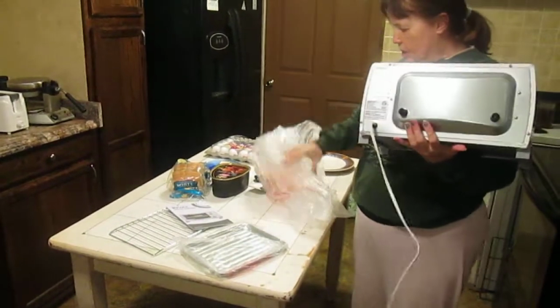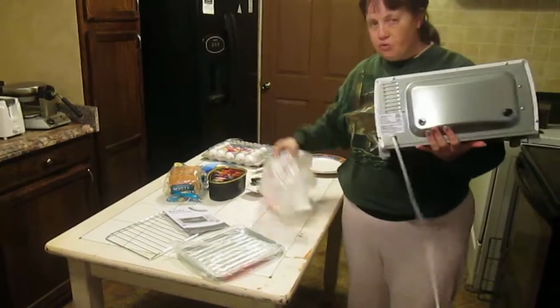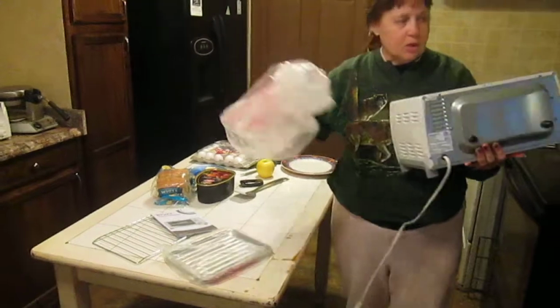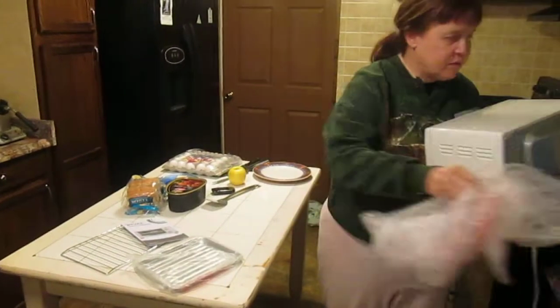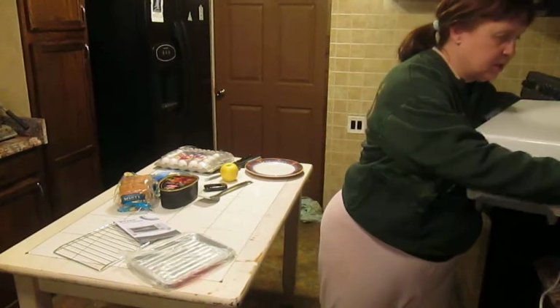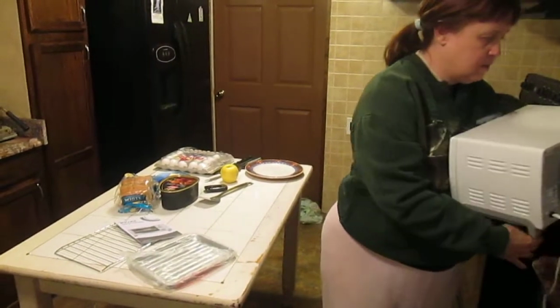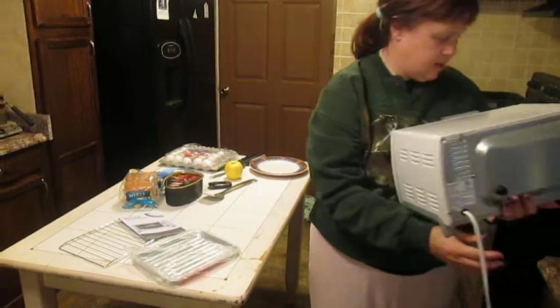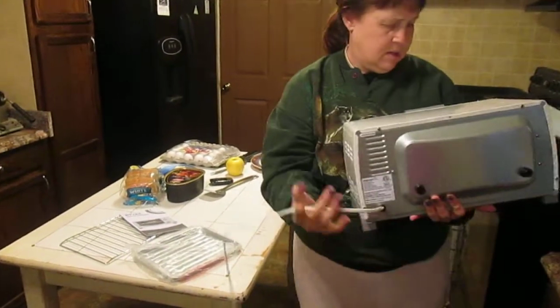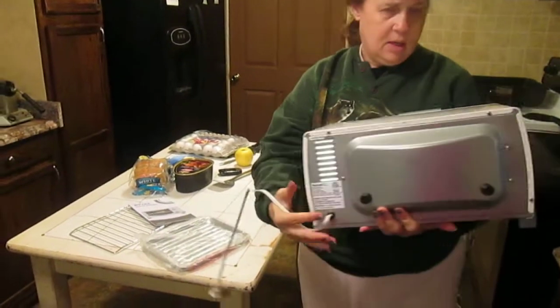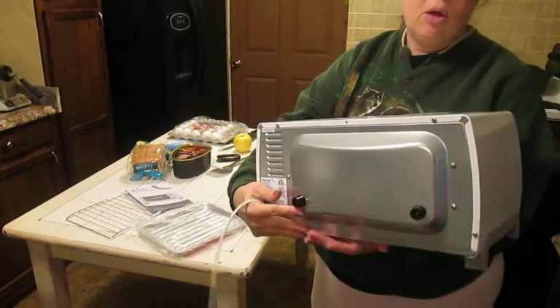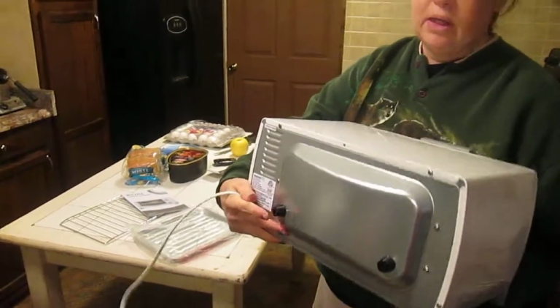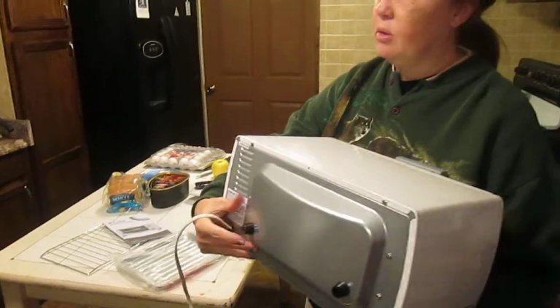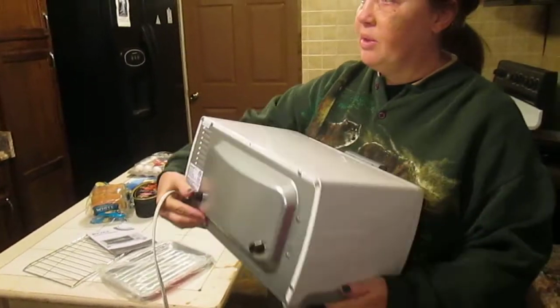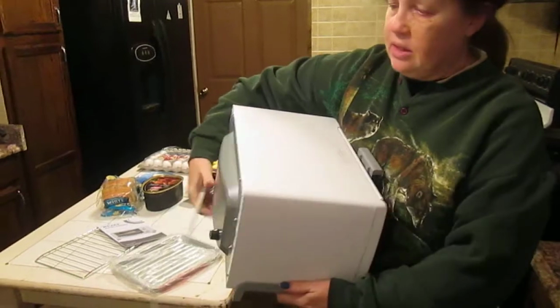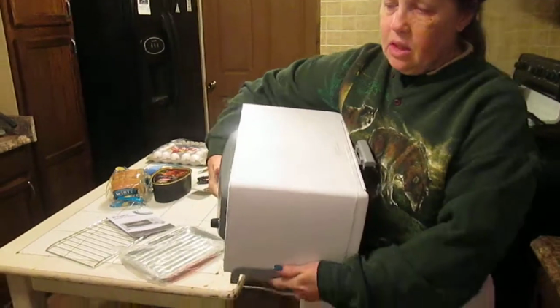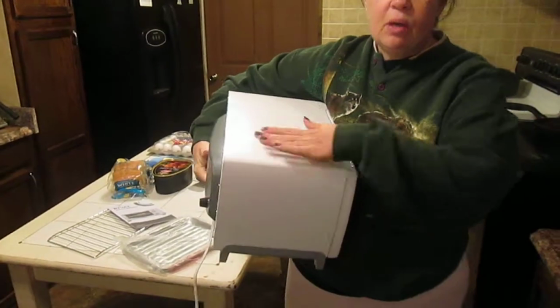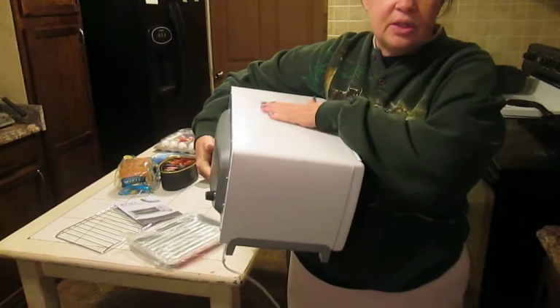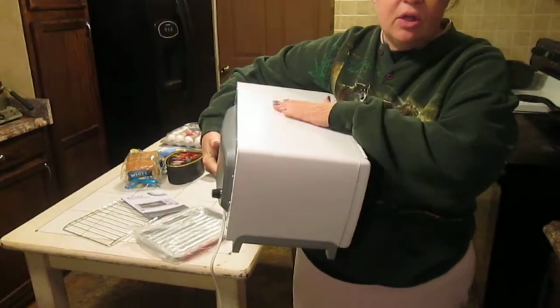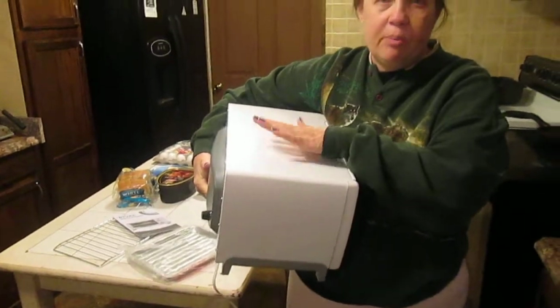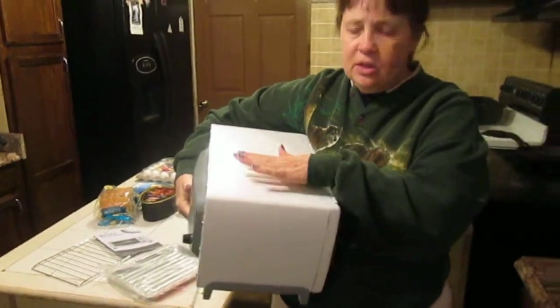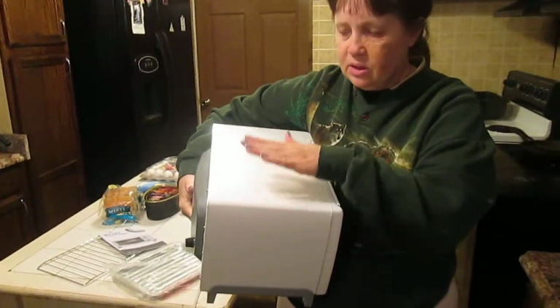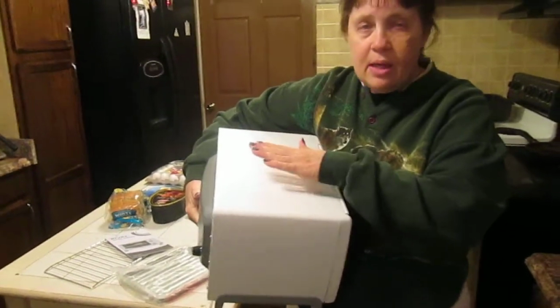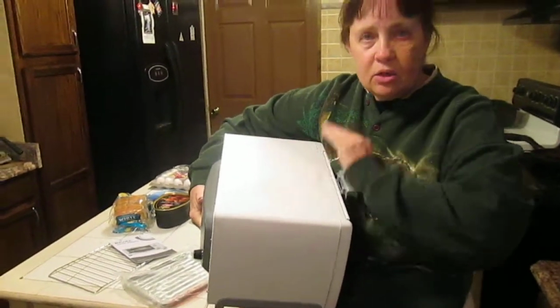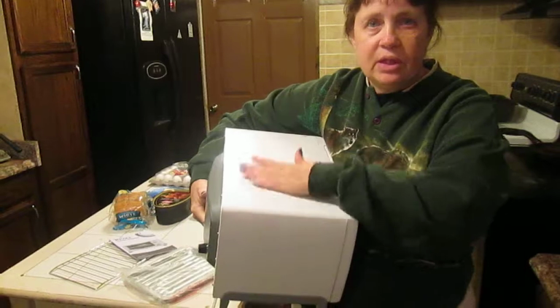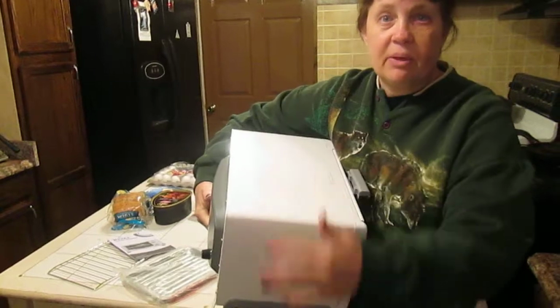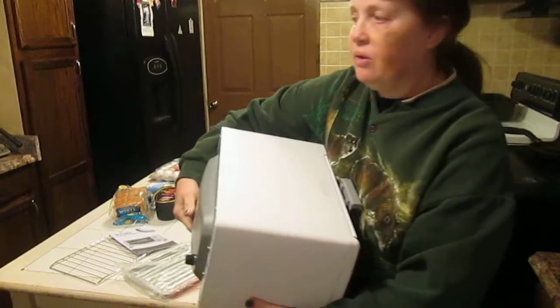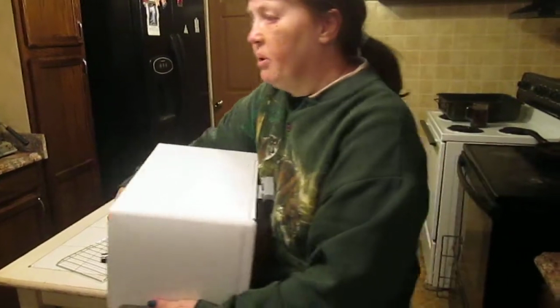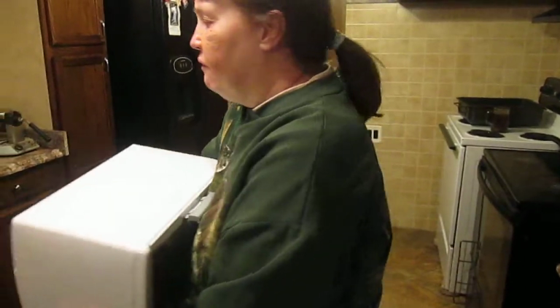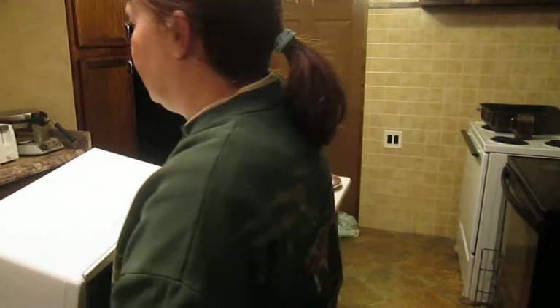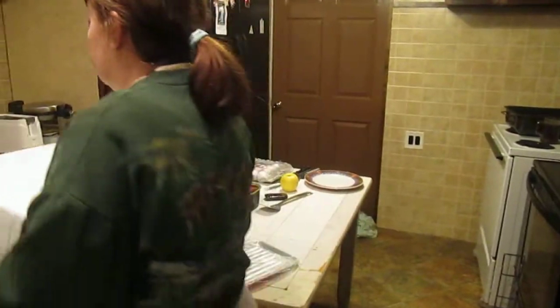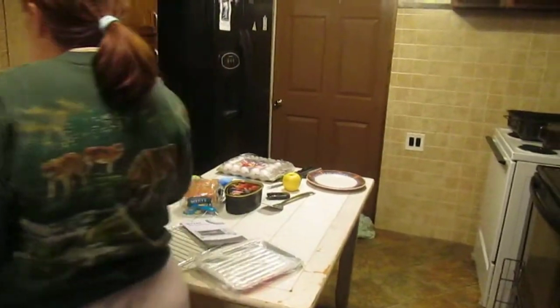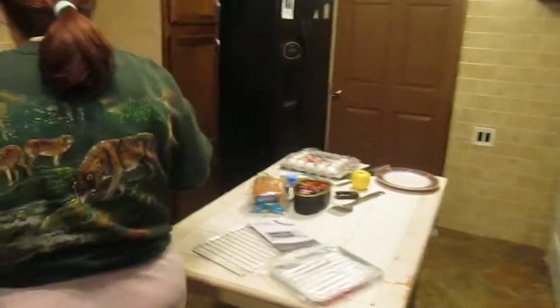It says right on it a word of caution. Here's a little tip and advice: do not put anything on the top of the toaster oven ever, because it will melt. This top gets very, very hot.